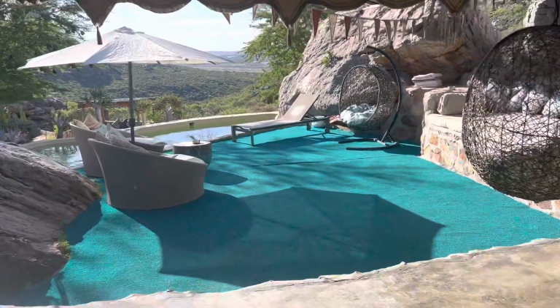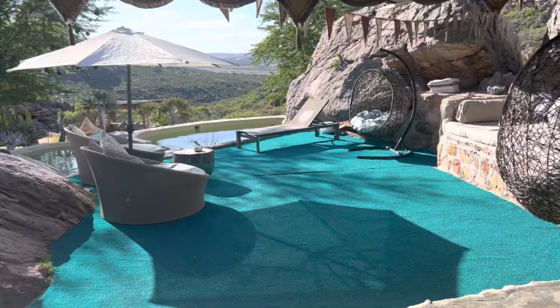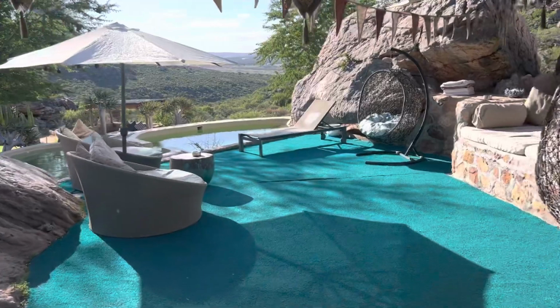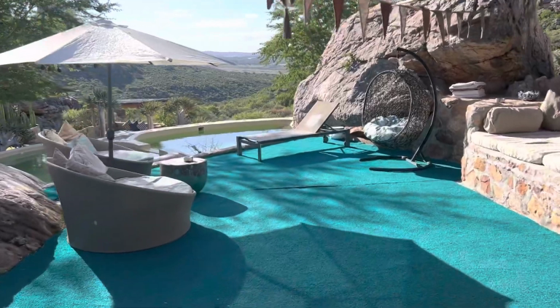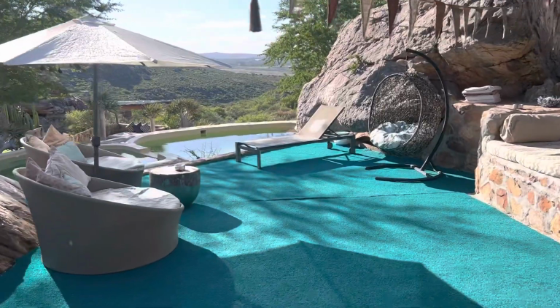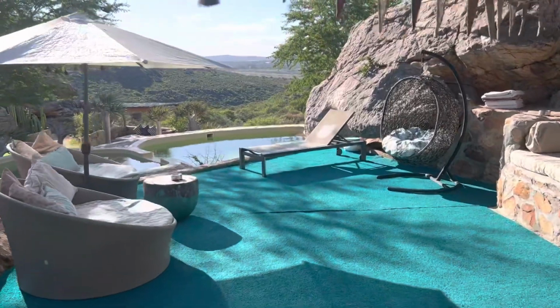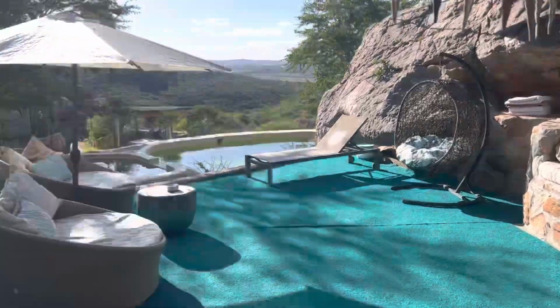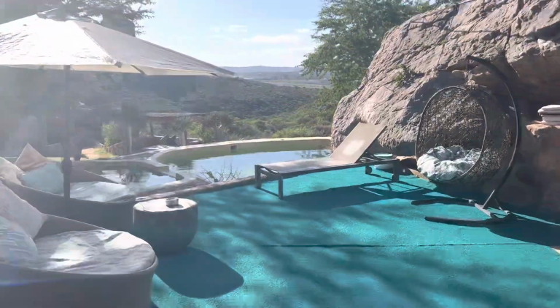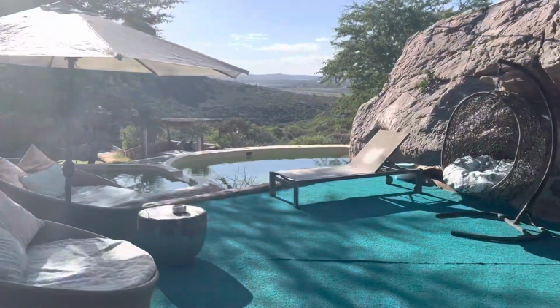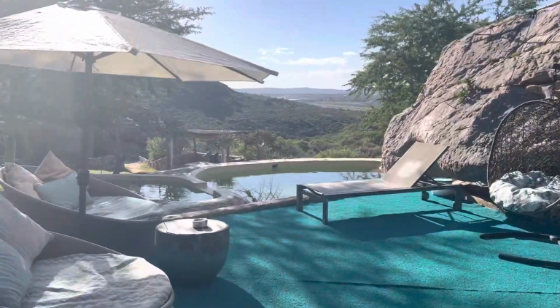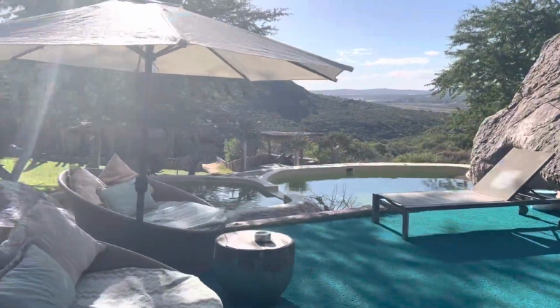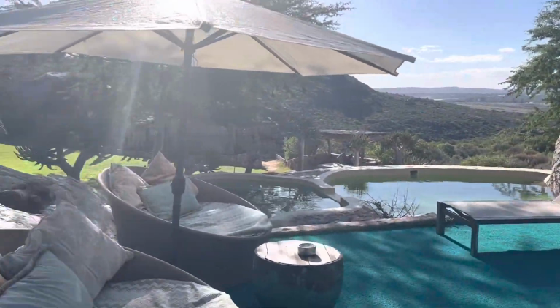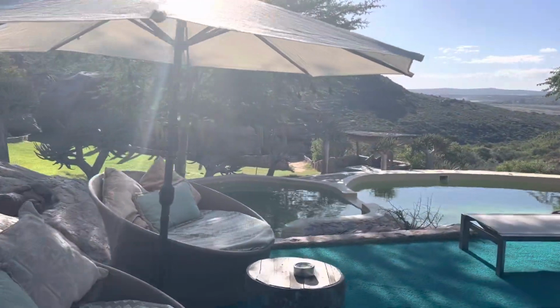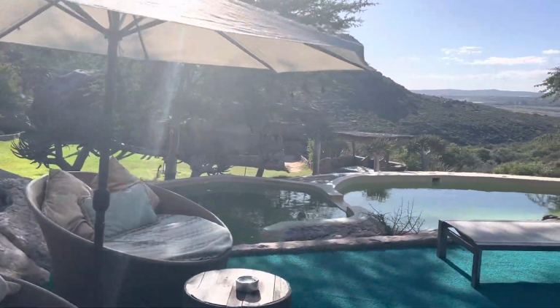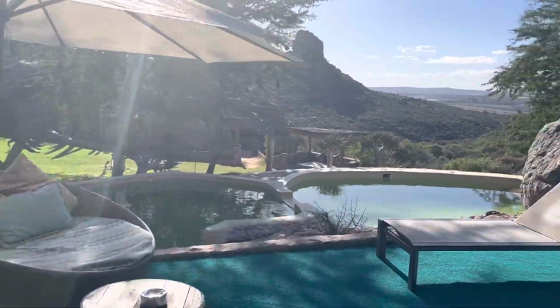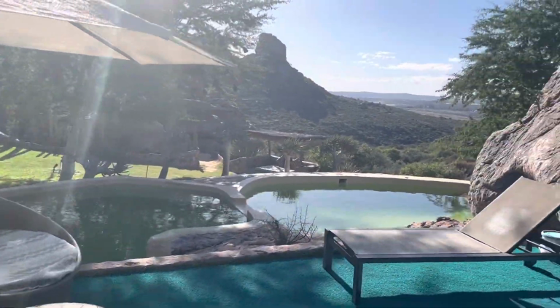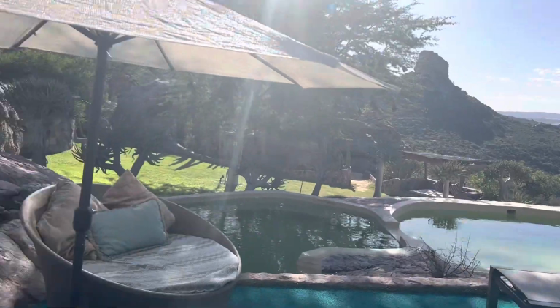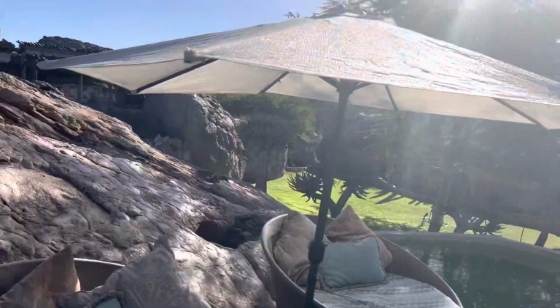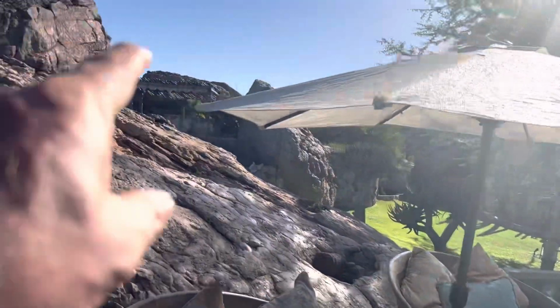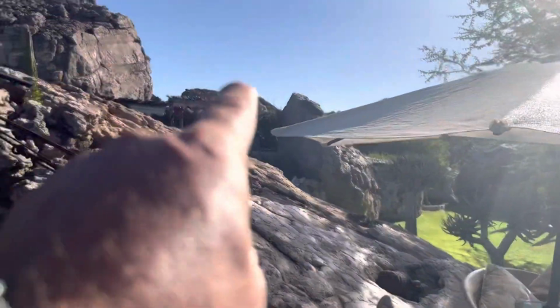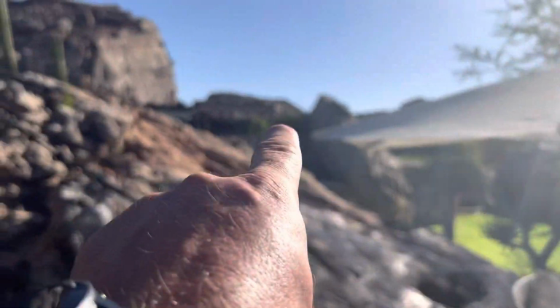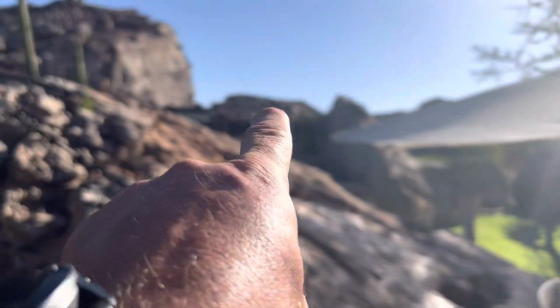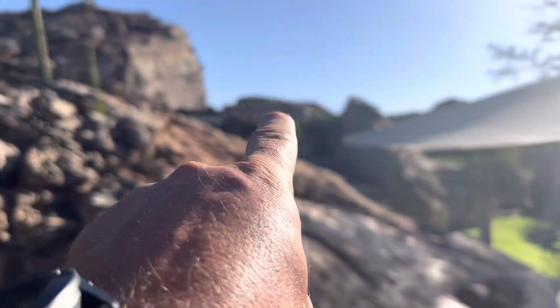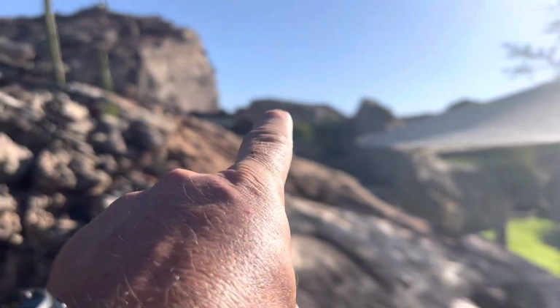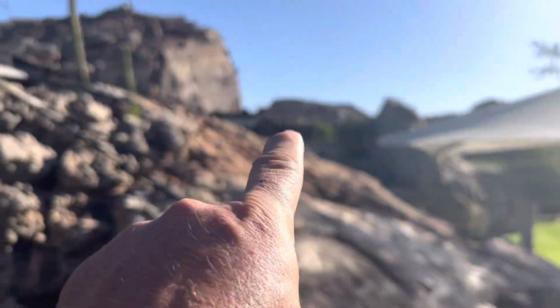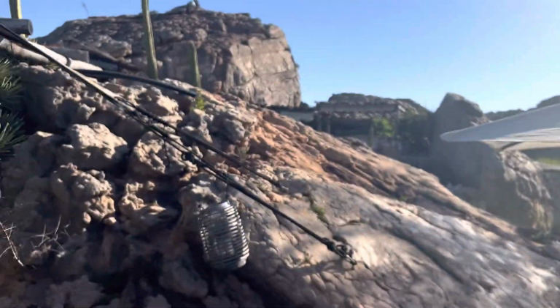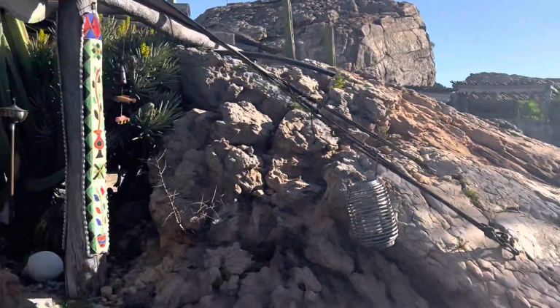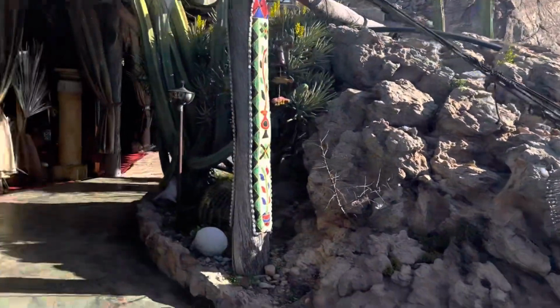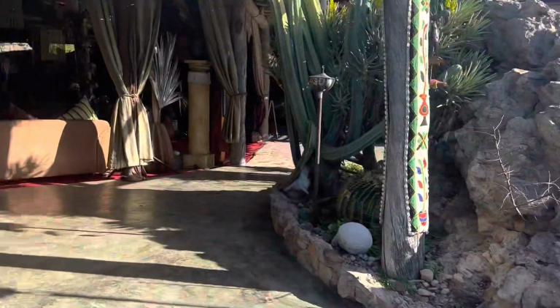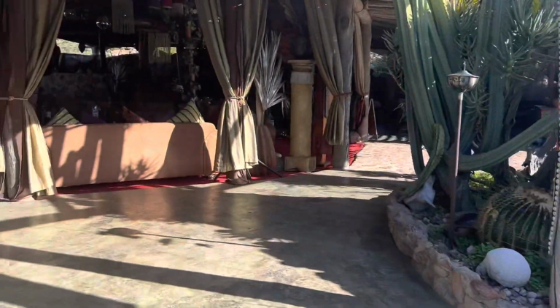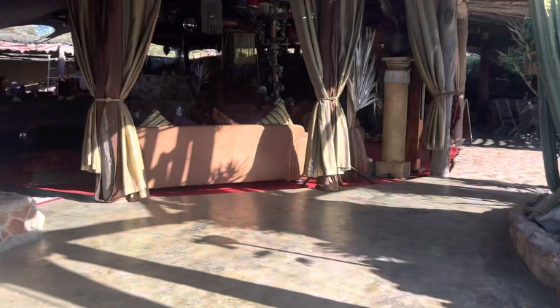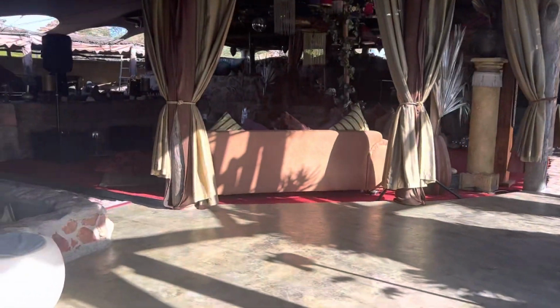And like a pool area — how cool is this? And by the way, he wants to put a jacuzzi up on top of that rock there. Can you imagine the view from the top of that rock, under the stars?